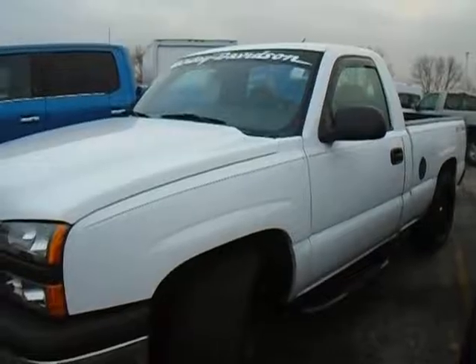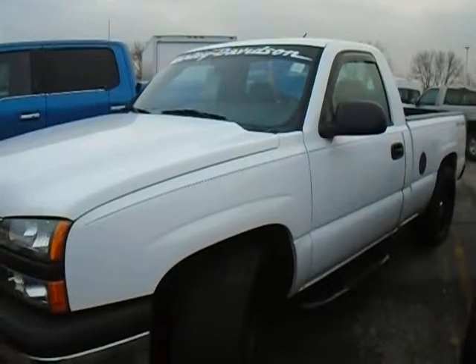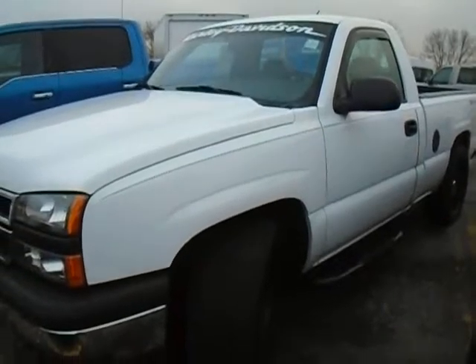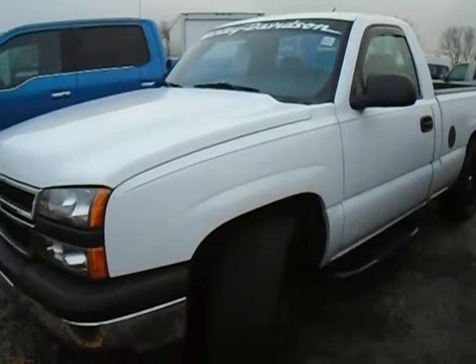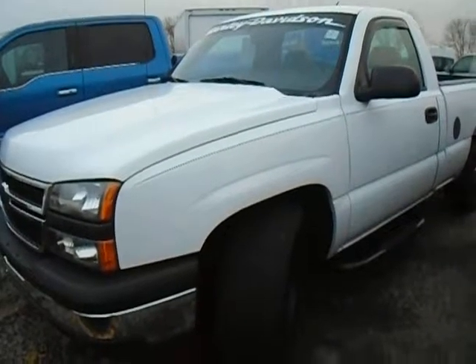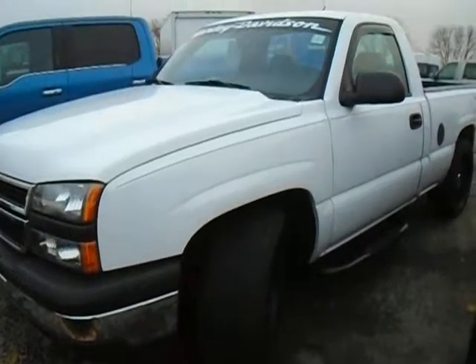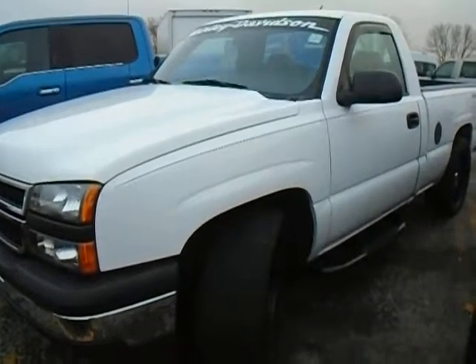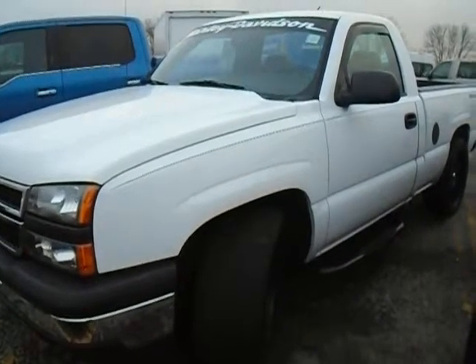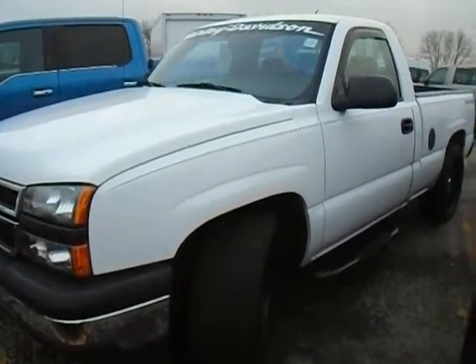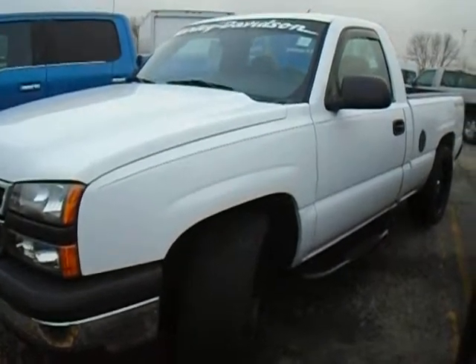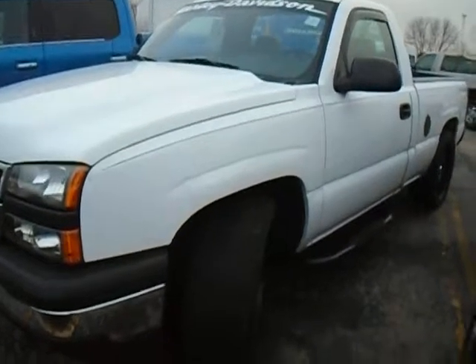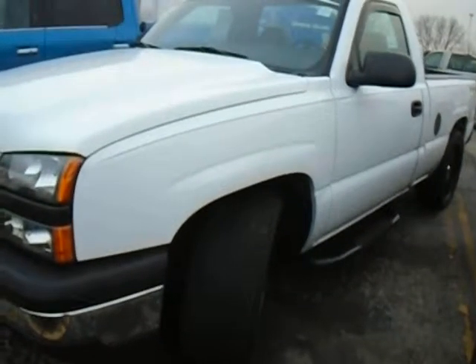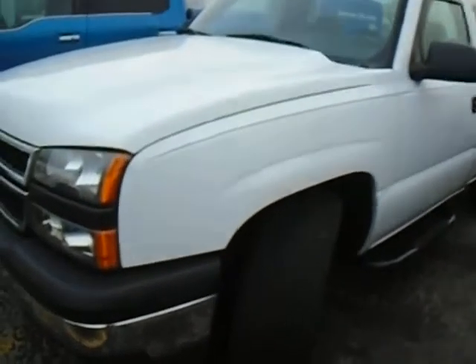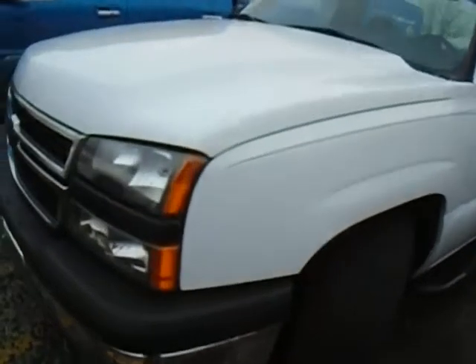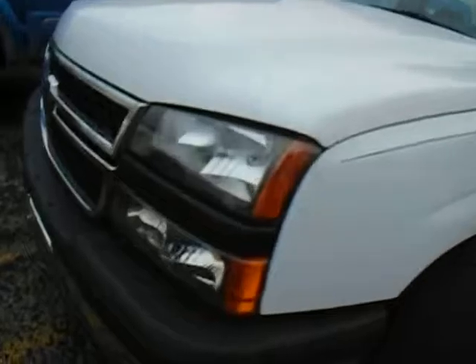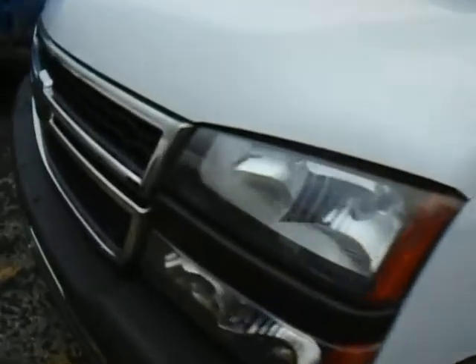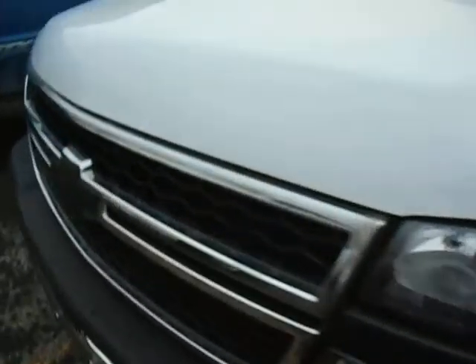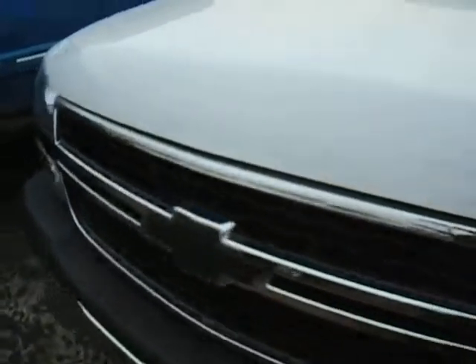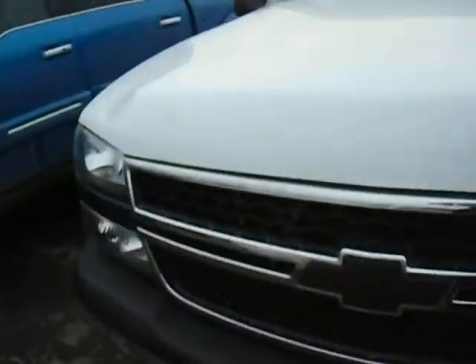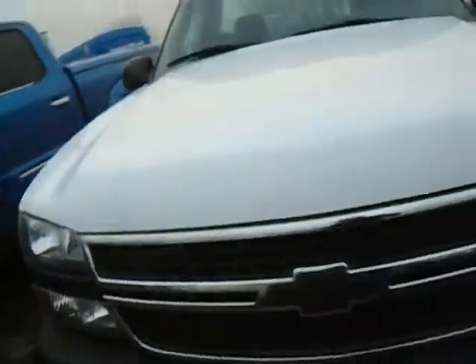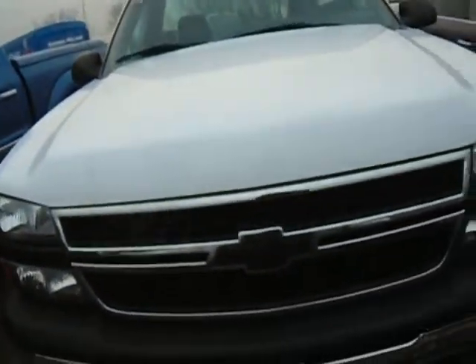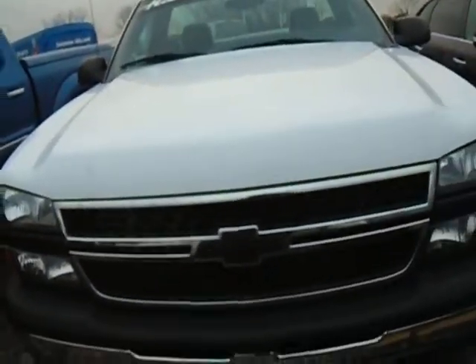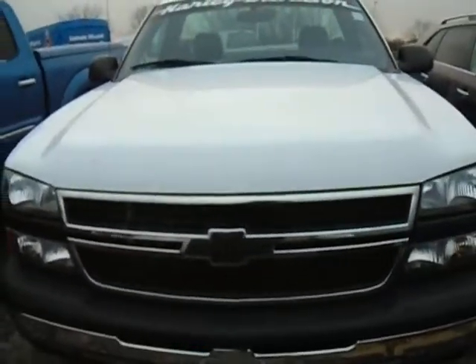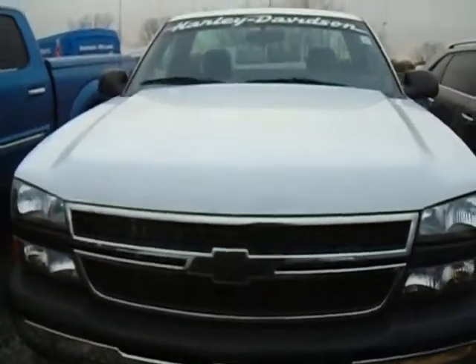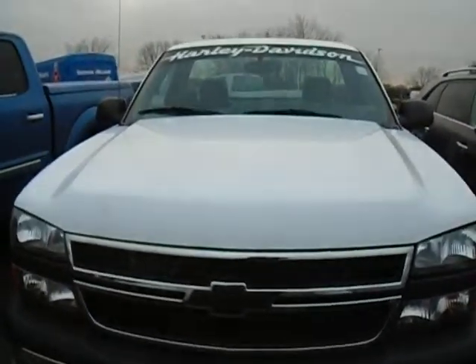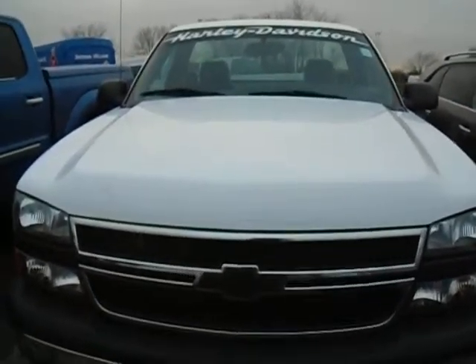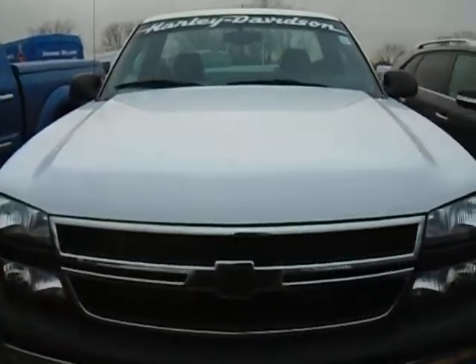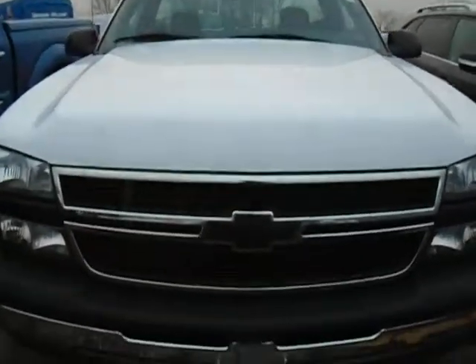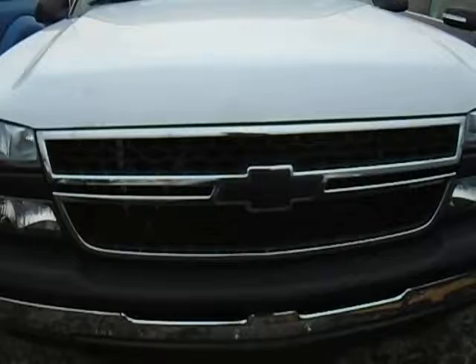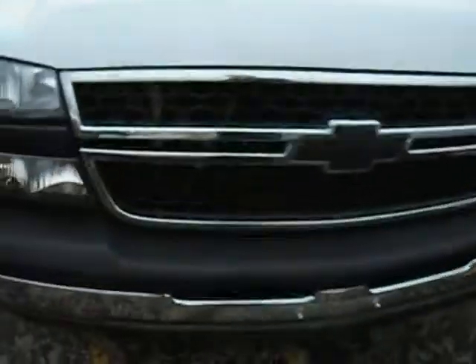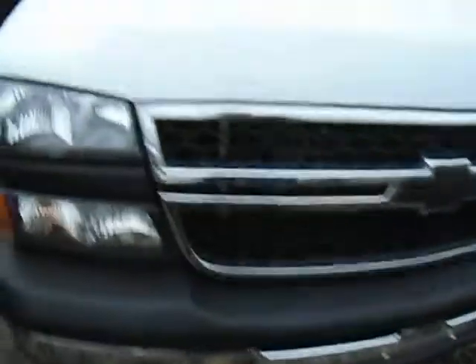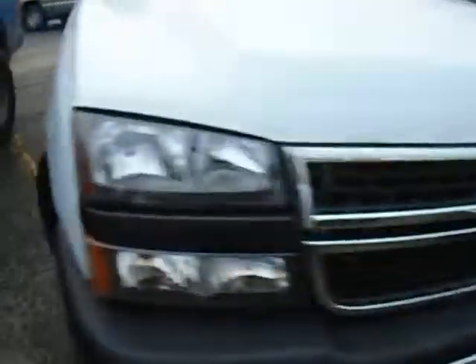This is Cindy Snow, Internet Manager at Willowbrook Ford. You were on the internet looking for this 07 Chevy Silverado, and I'm doing this short video for you.